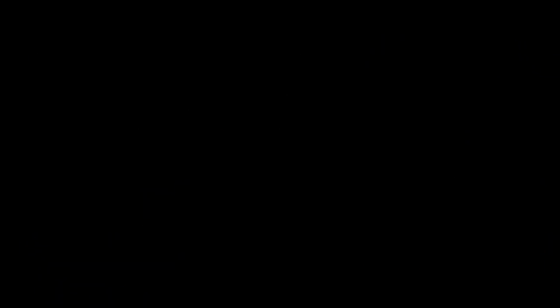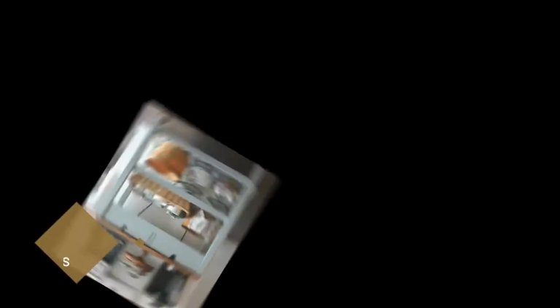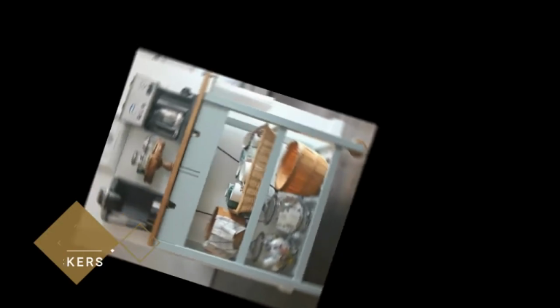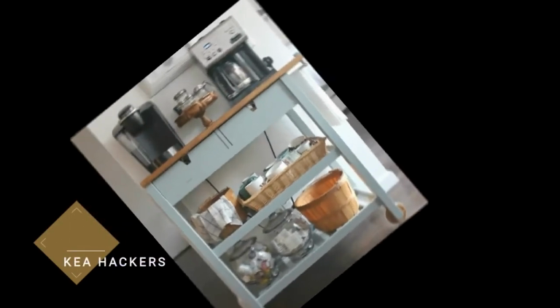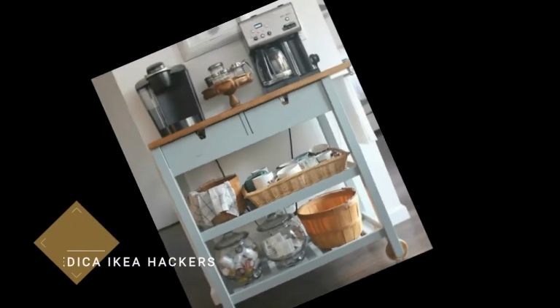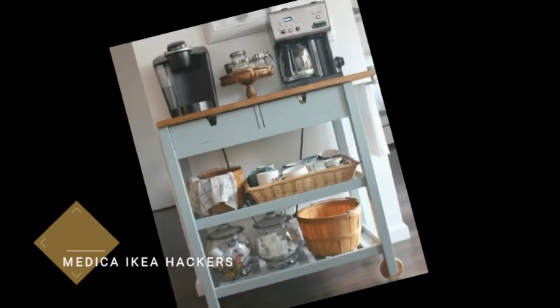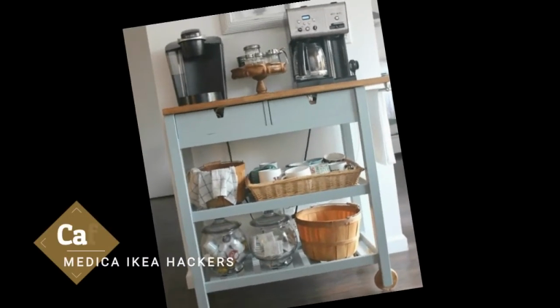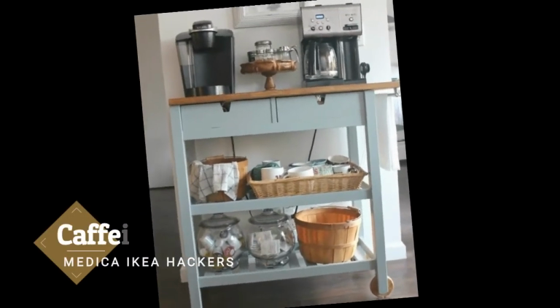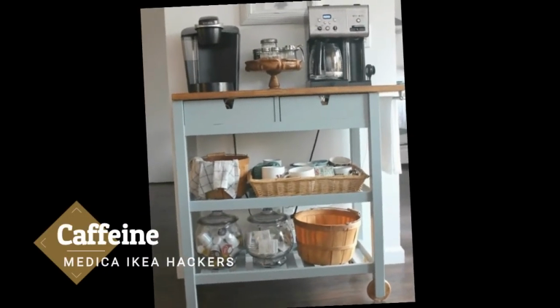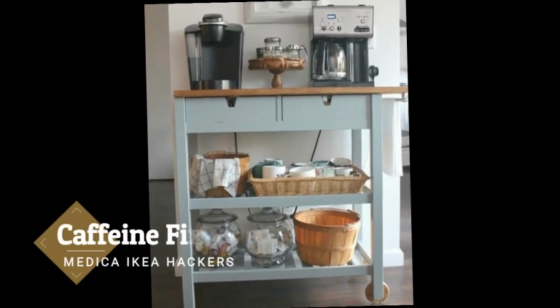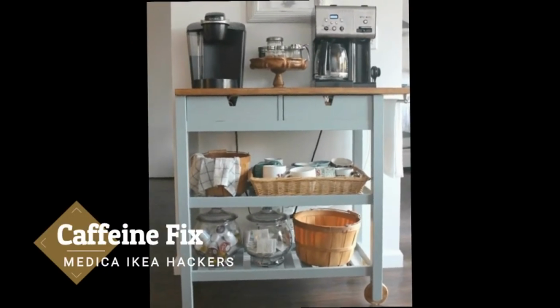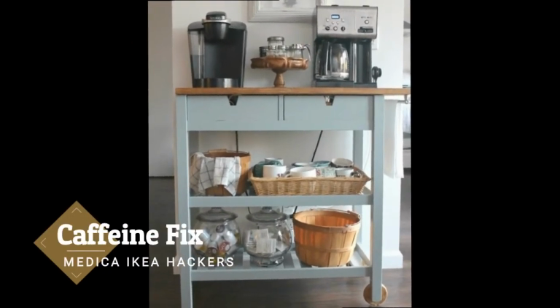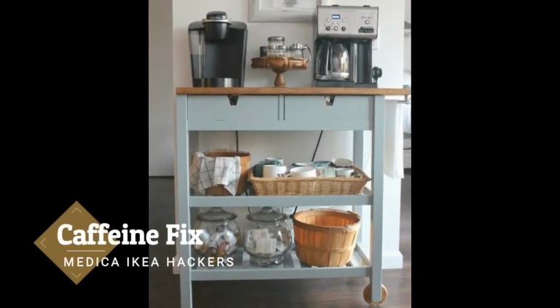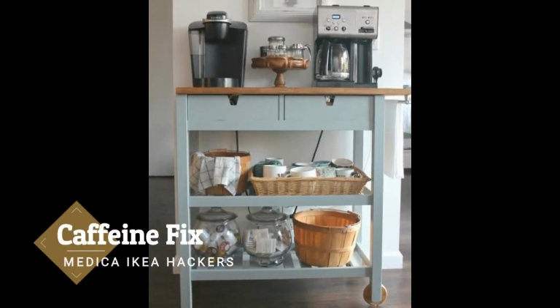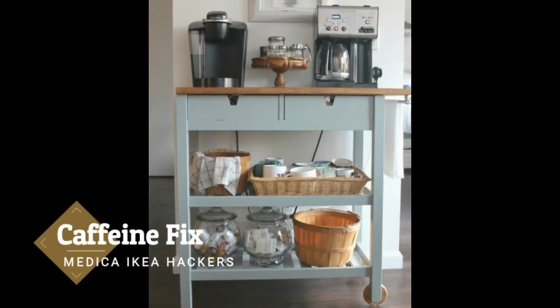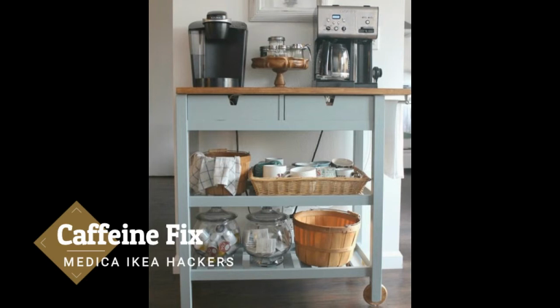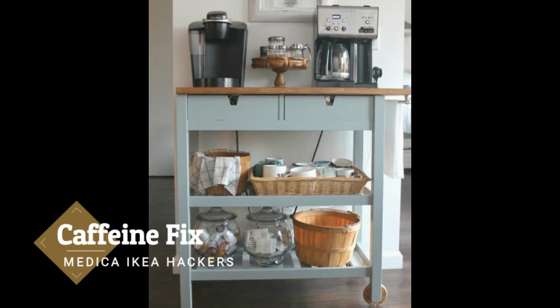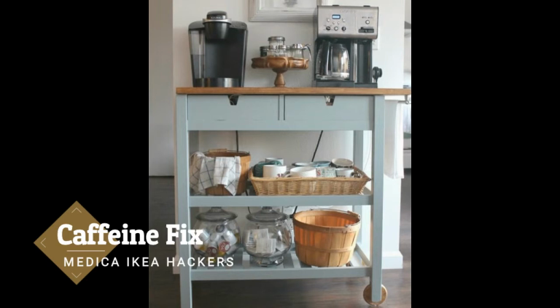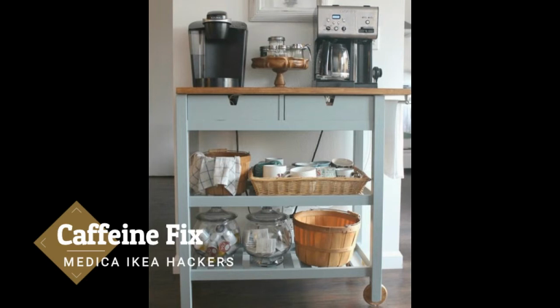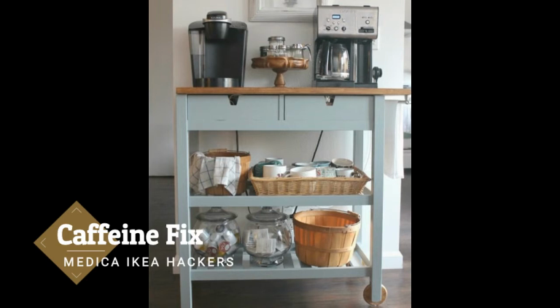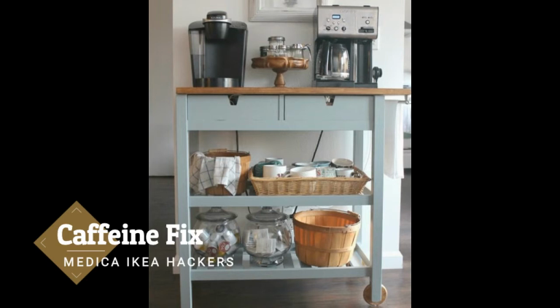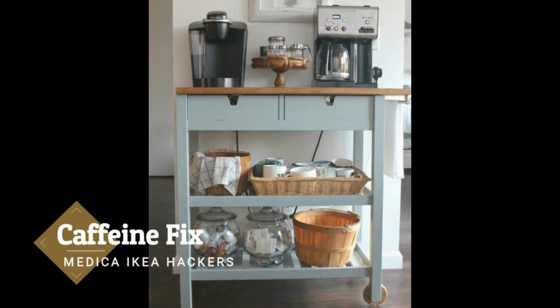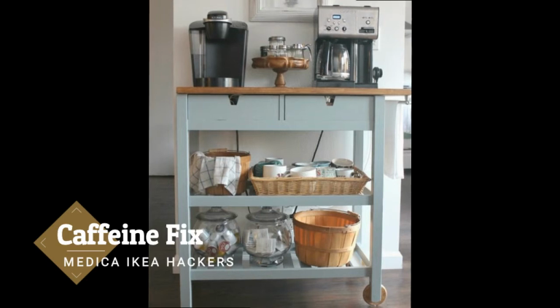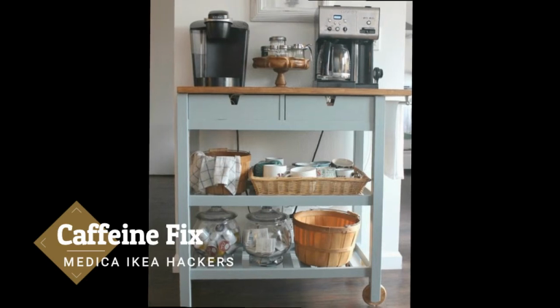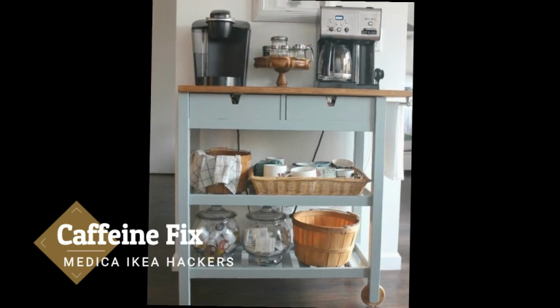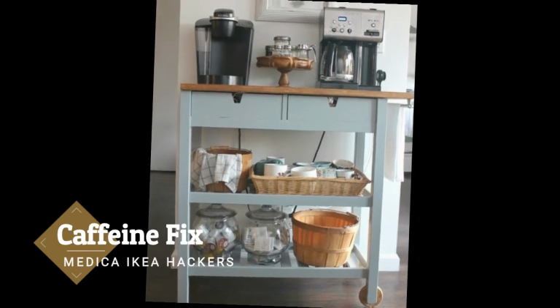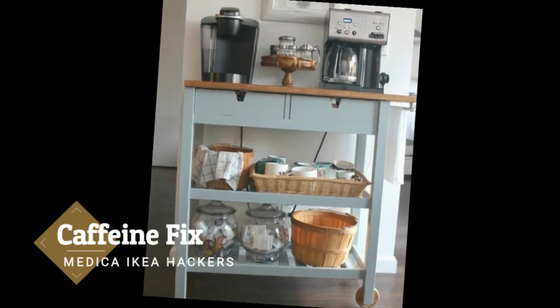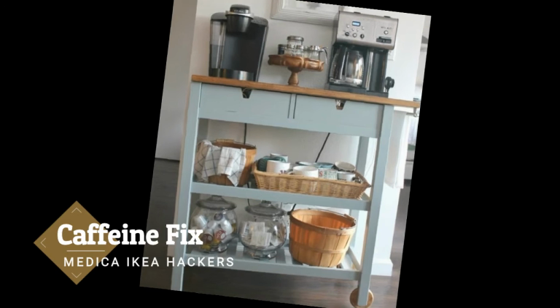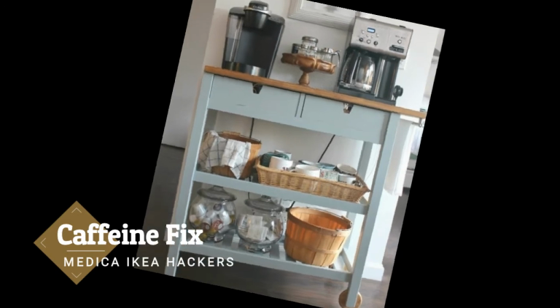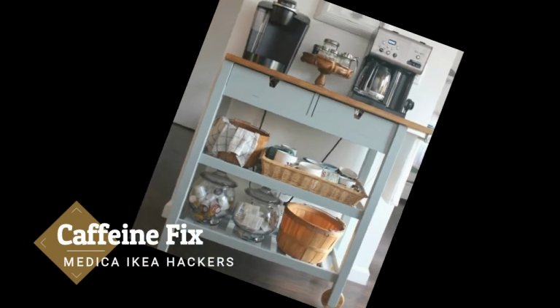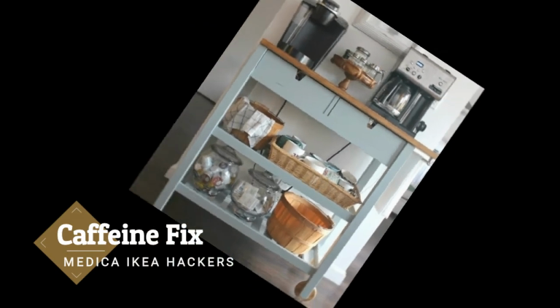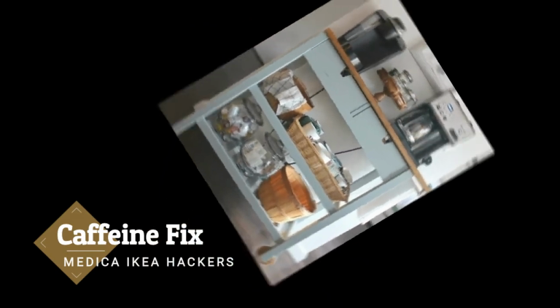Caffeine Fix! Are you running out of counter space? Use a storage cart in a soft custom color to create the perfect nook stocked with all of the necessary supplies for preparing the ultimate cup of cocoa, java, or tea.